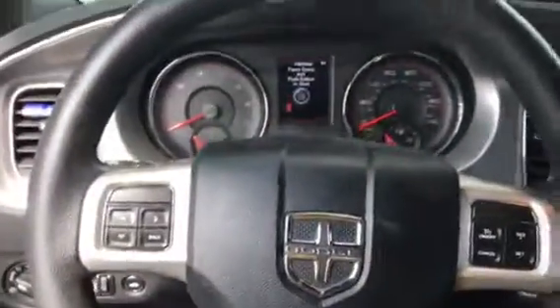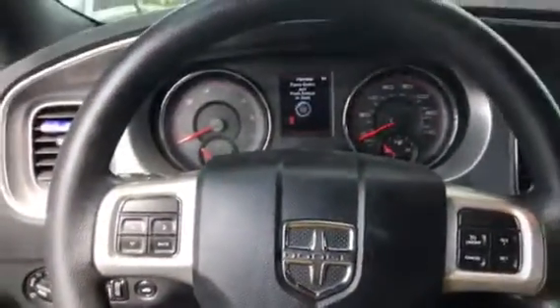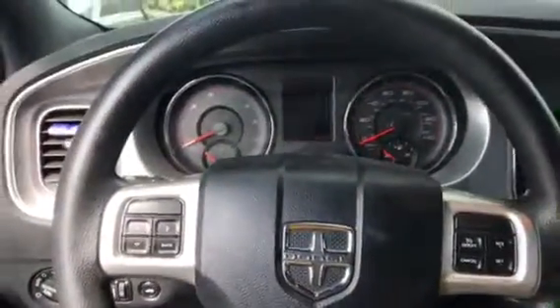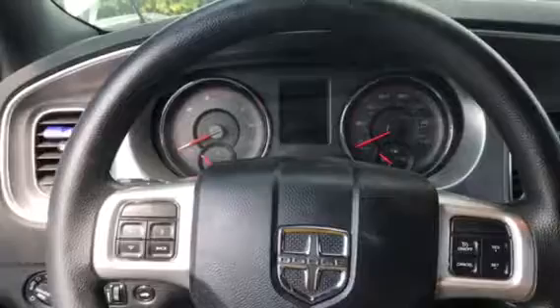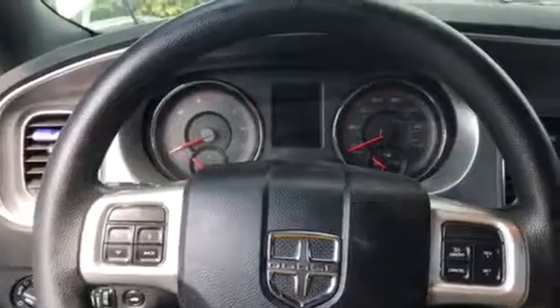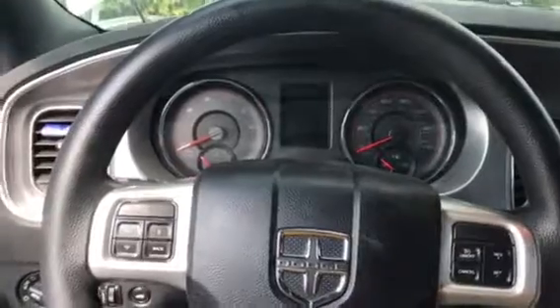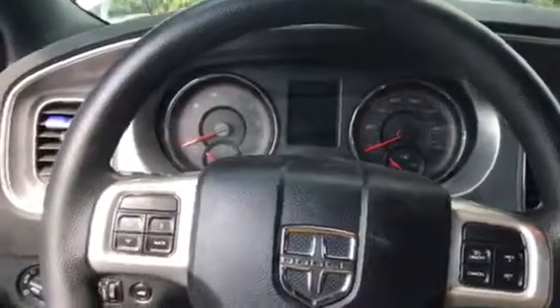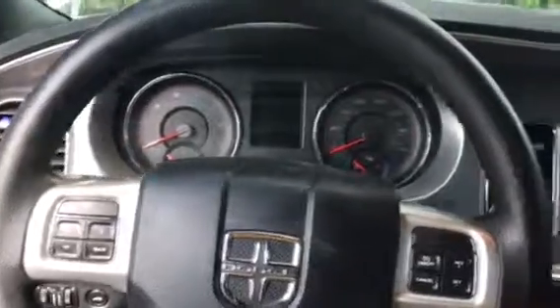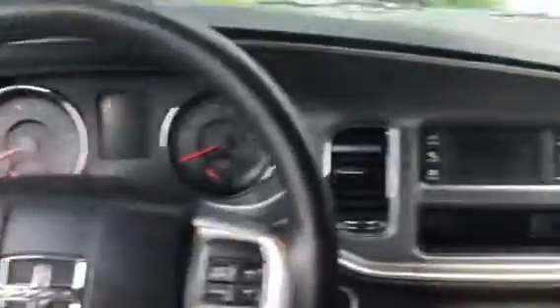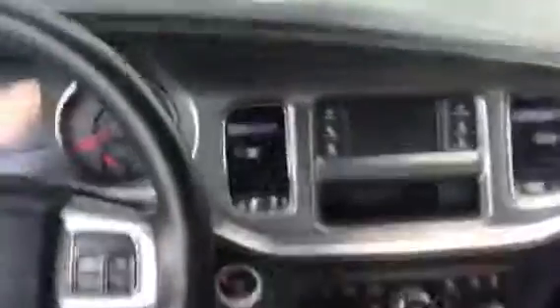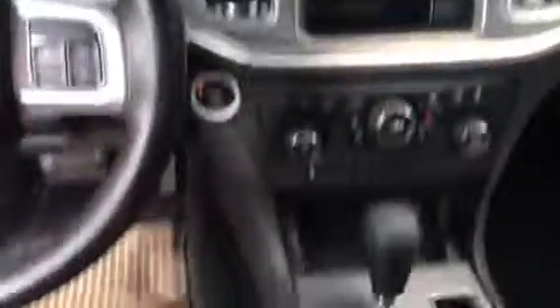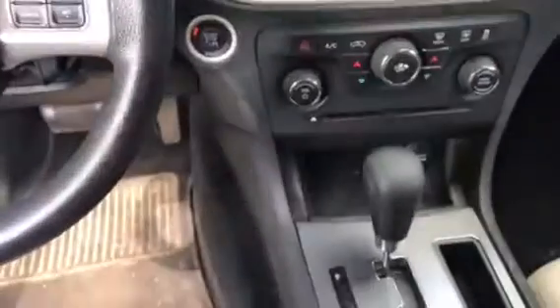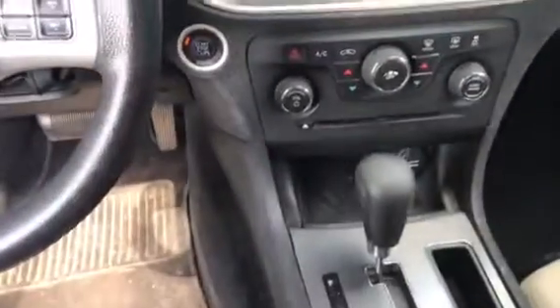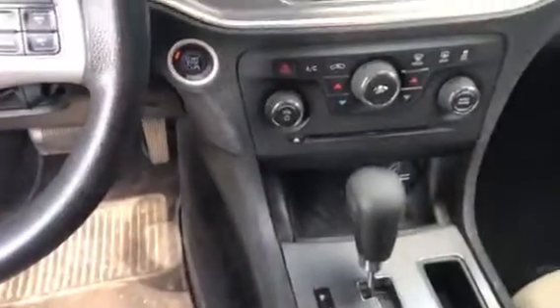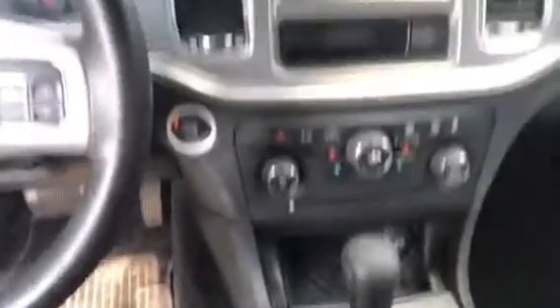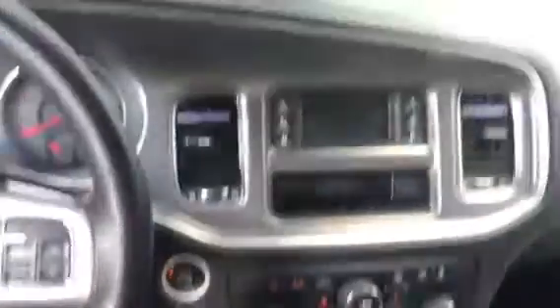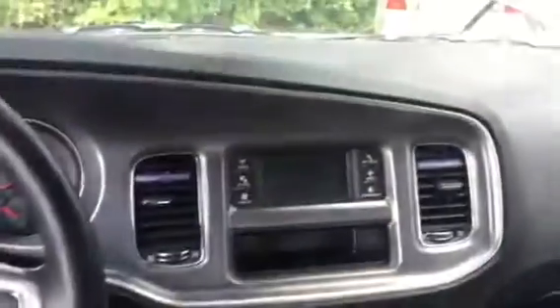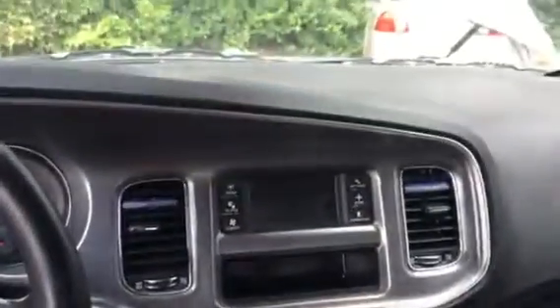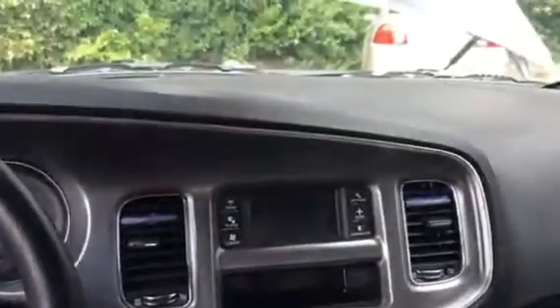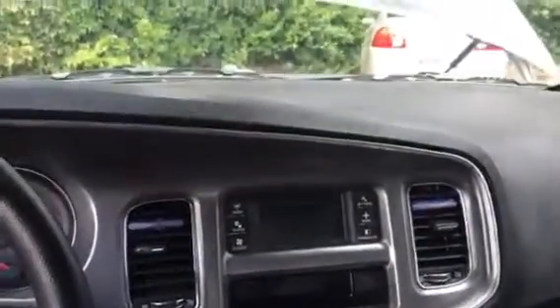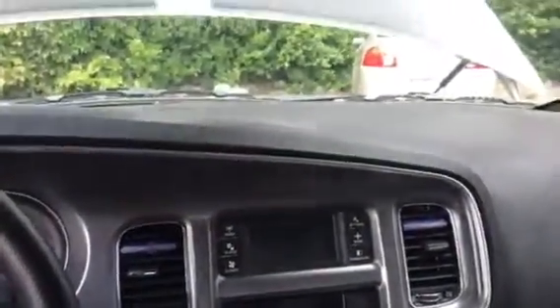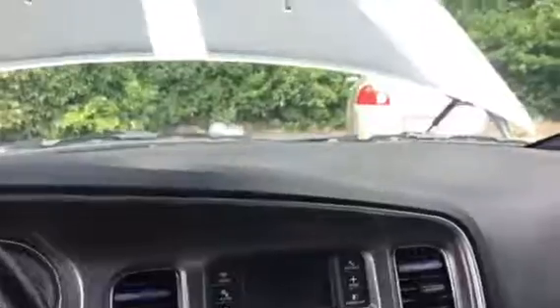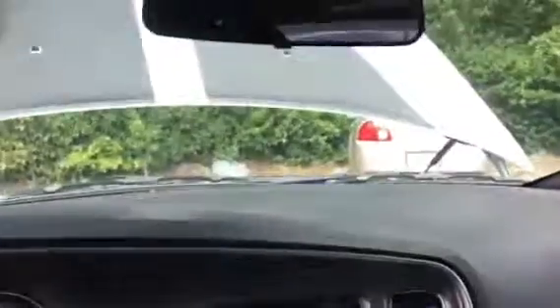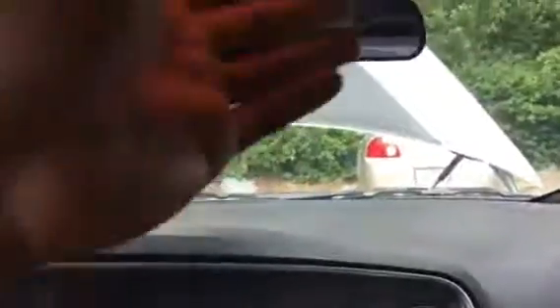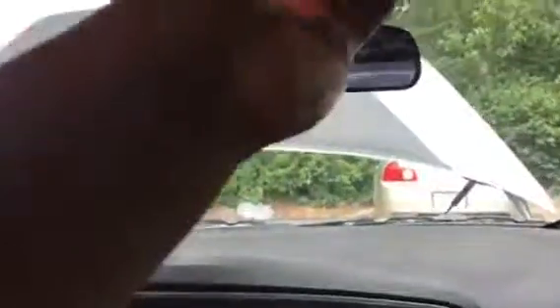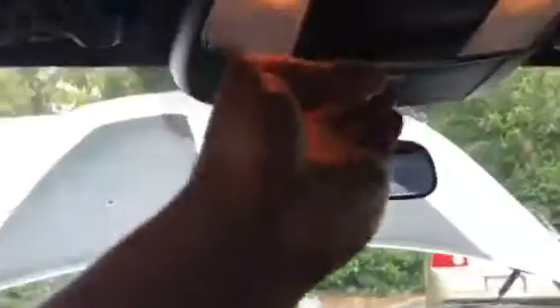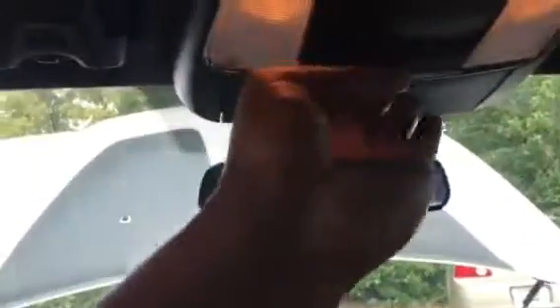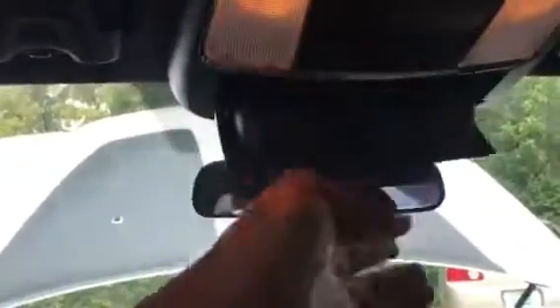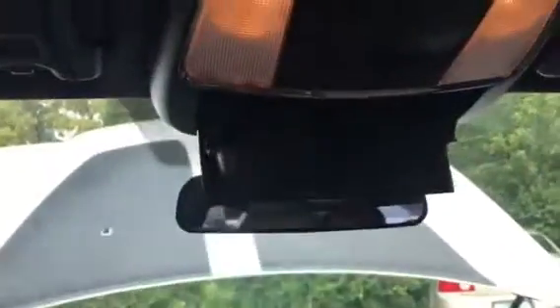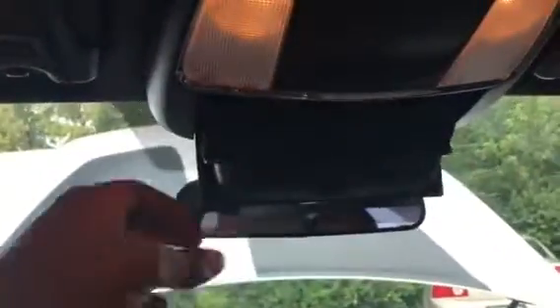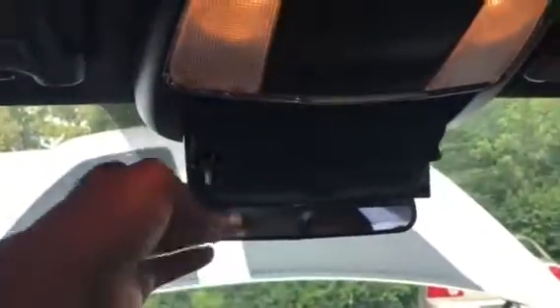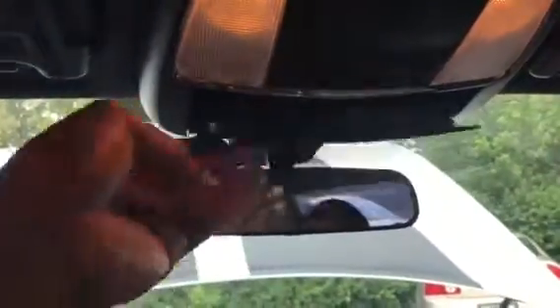We have a digital dash that you can read. We also have a CD player and a dome-like glasses case.